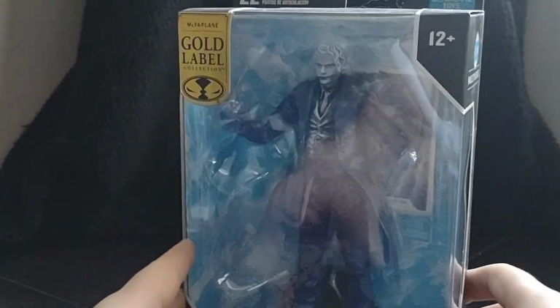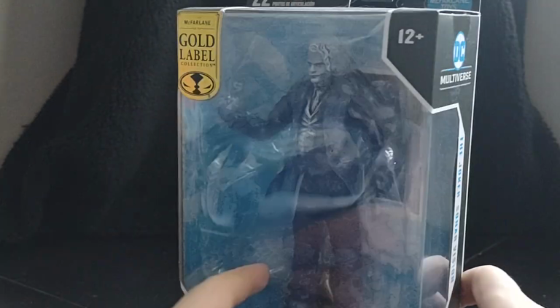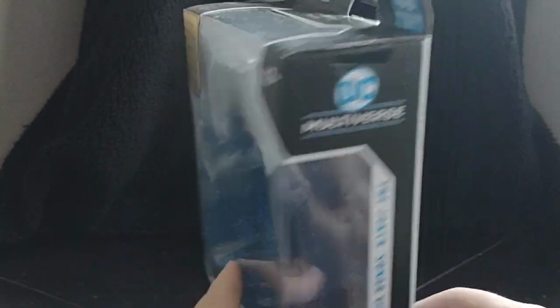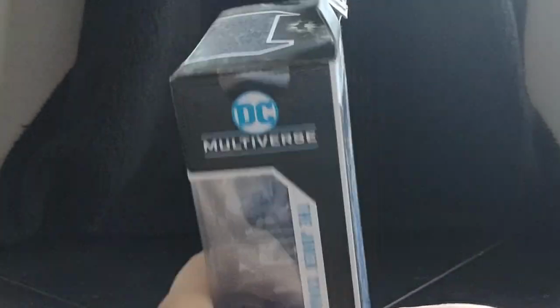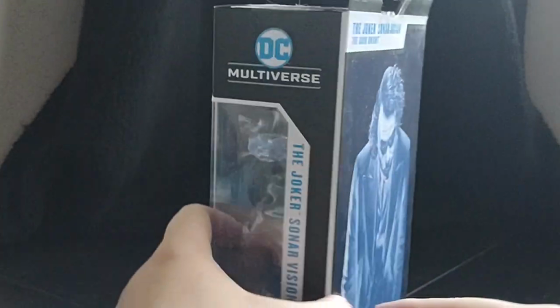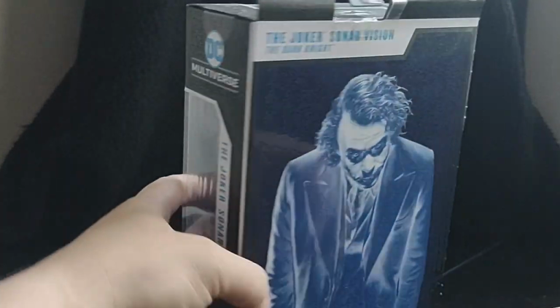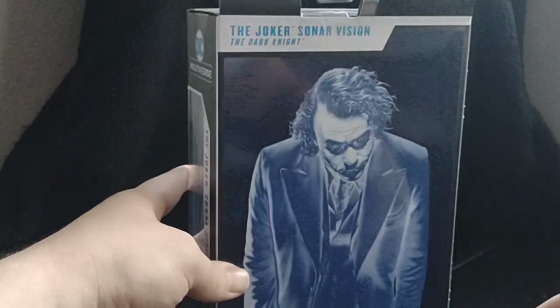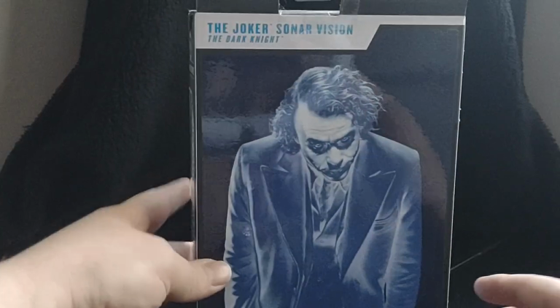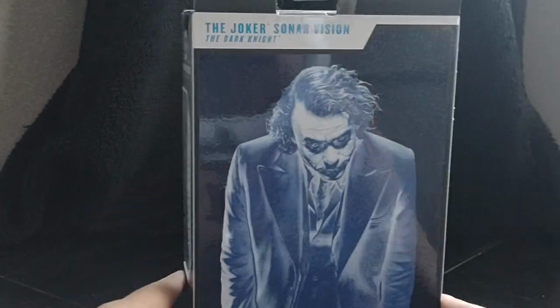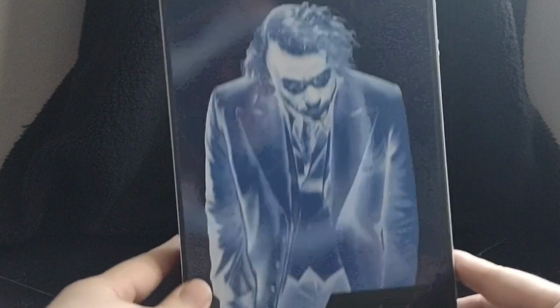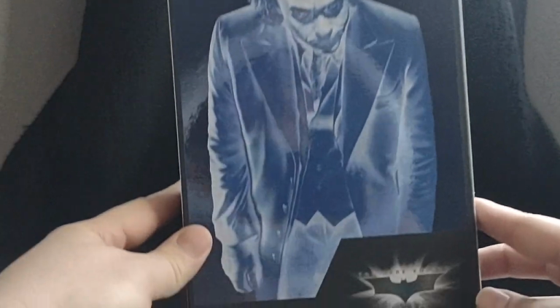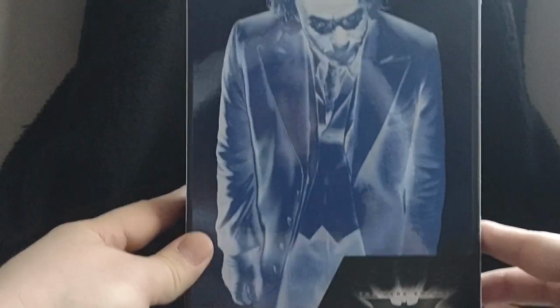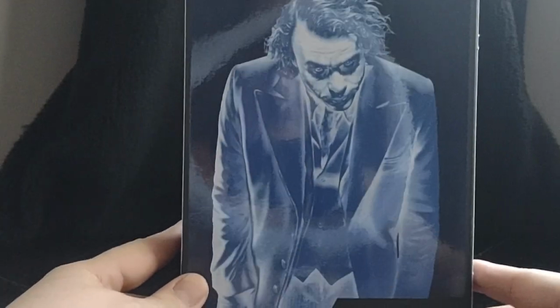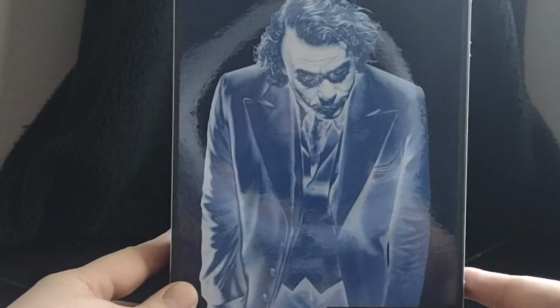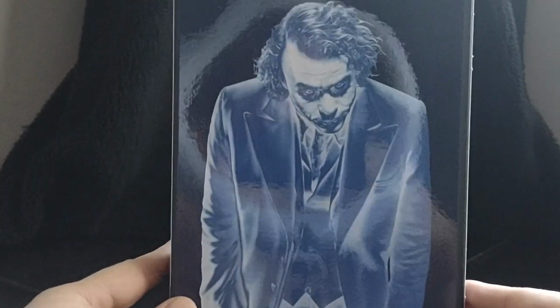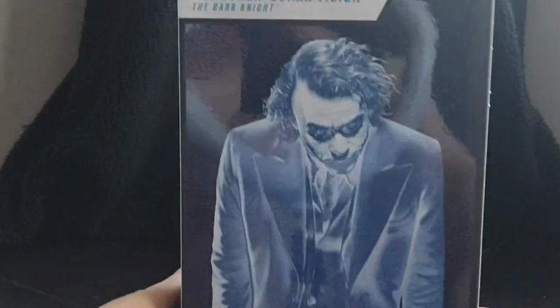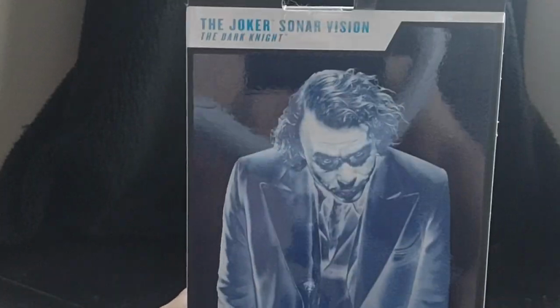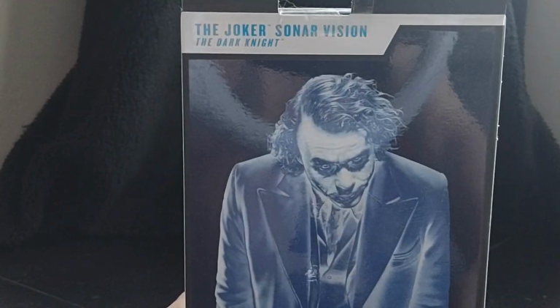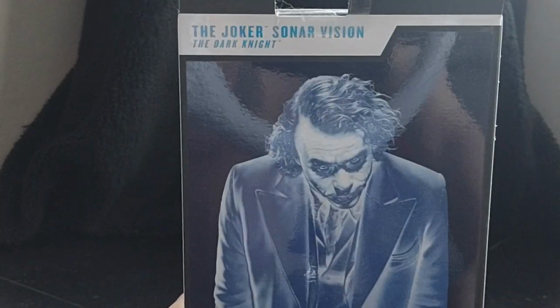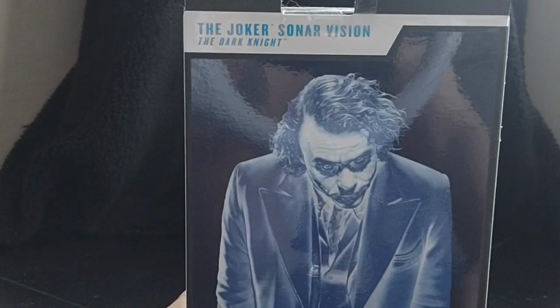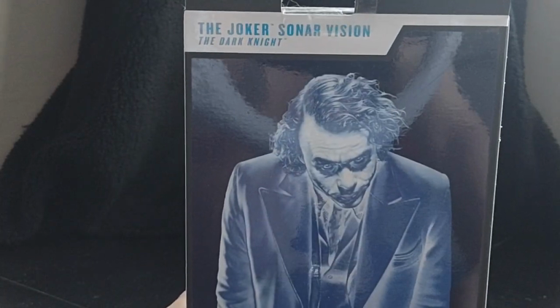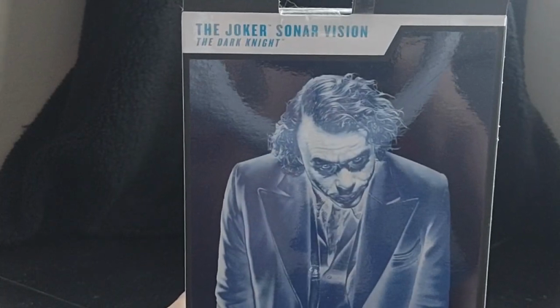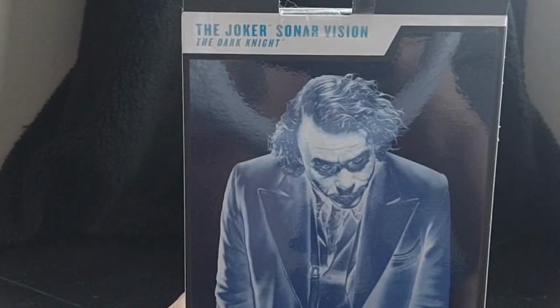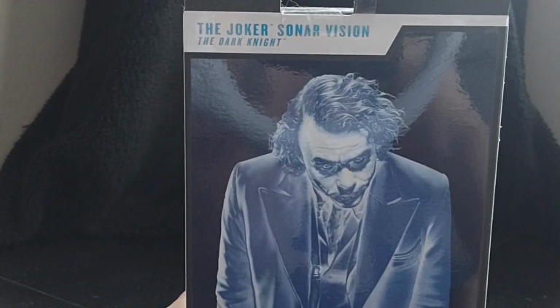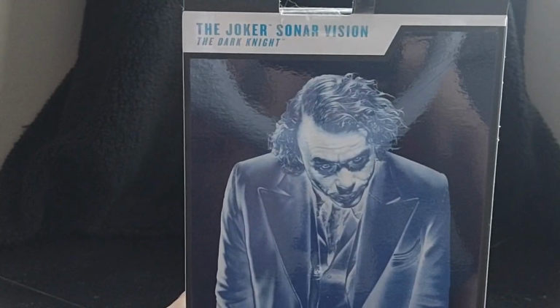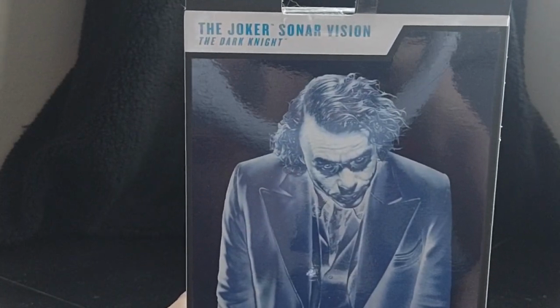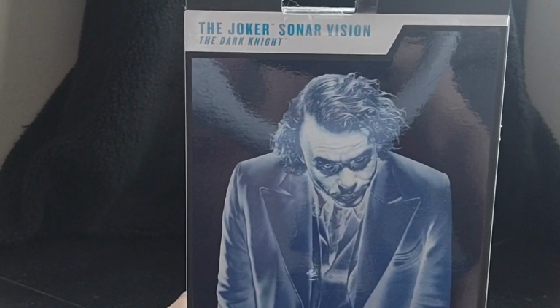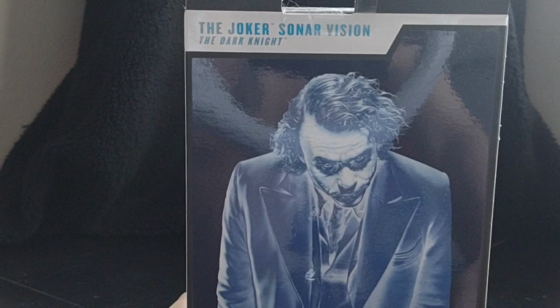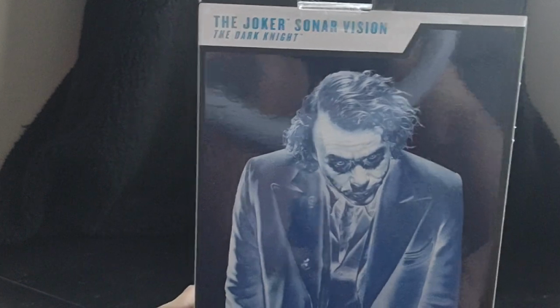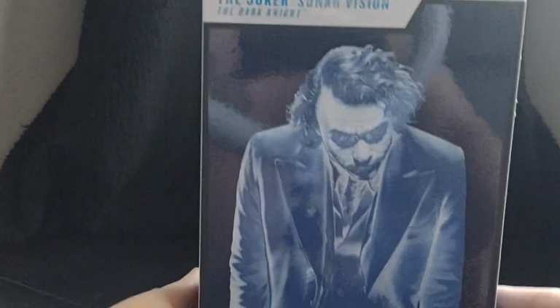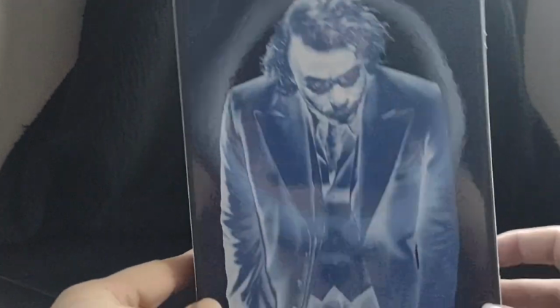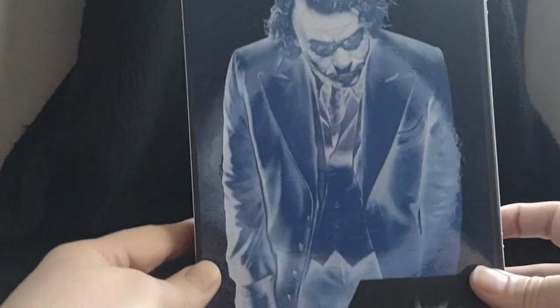That was a lot to say, but let's take a look at the back. The Joker Sonar Version from The Dark Knight.